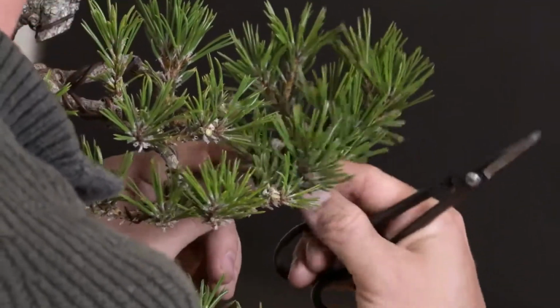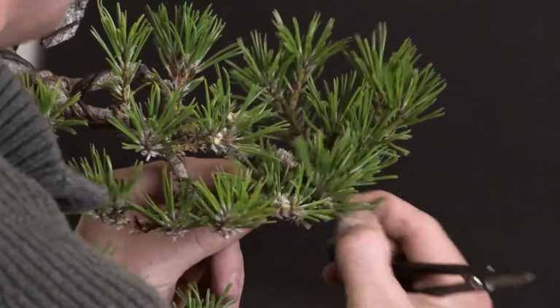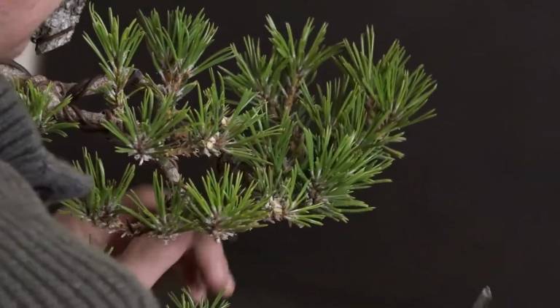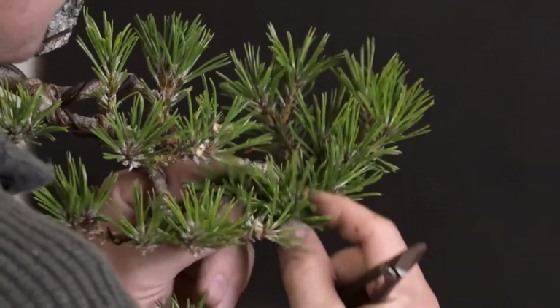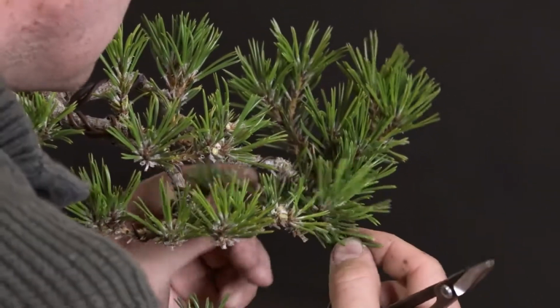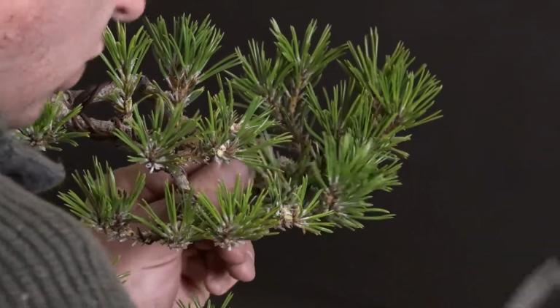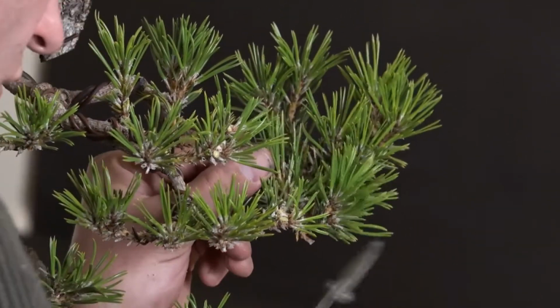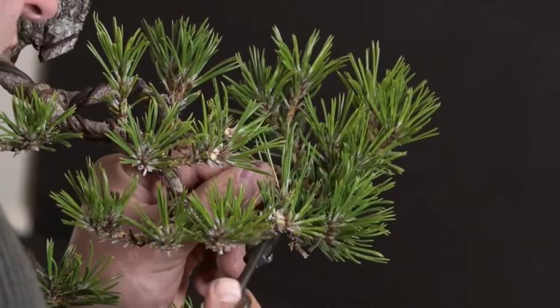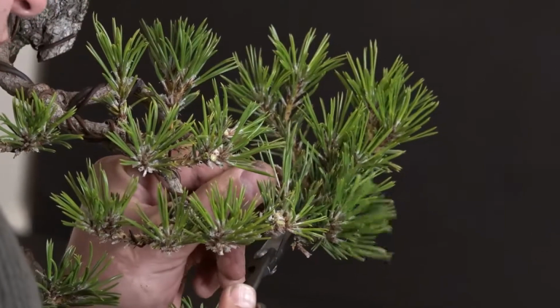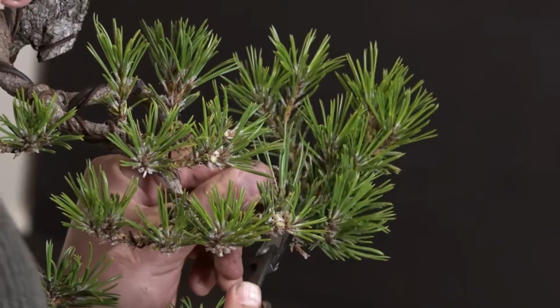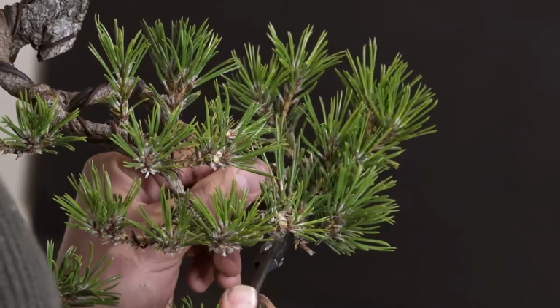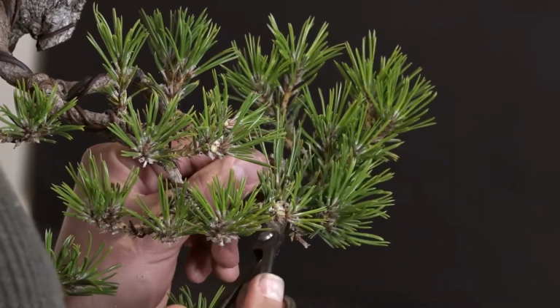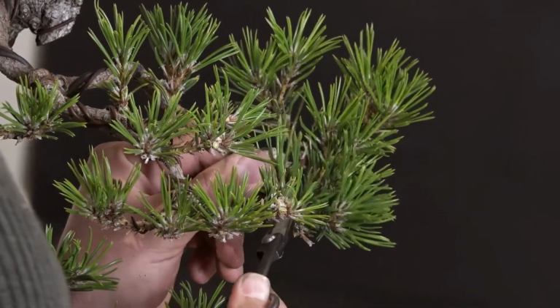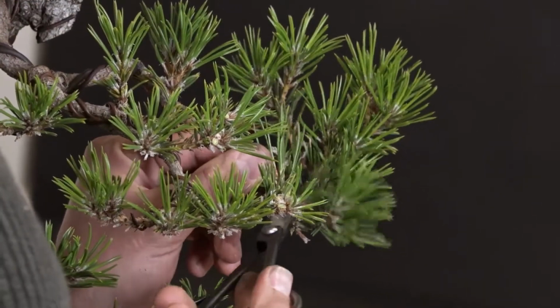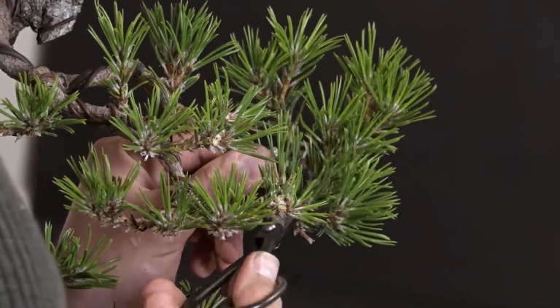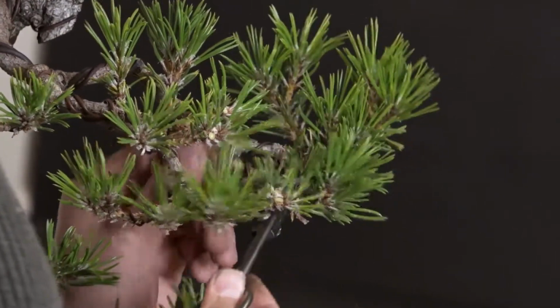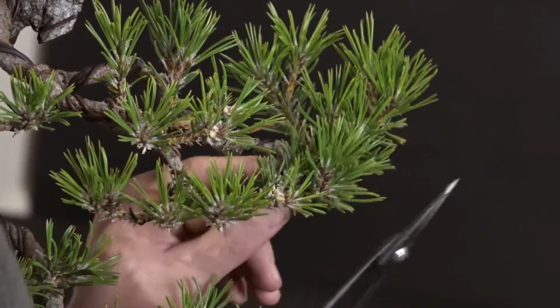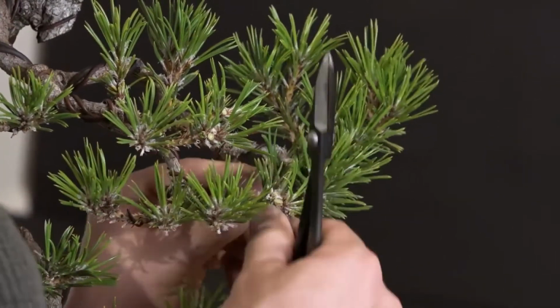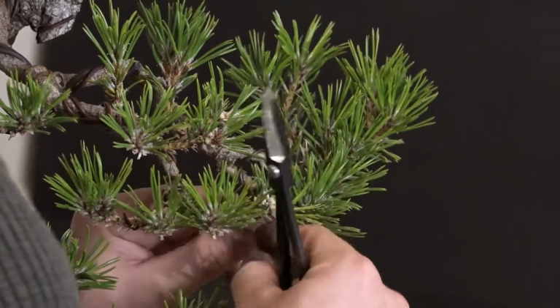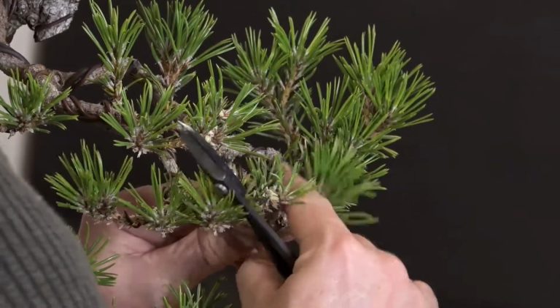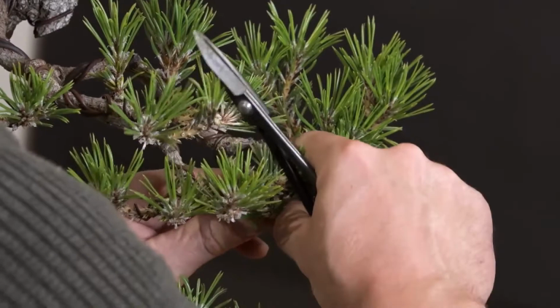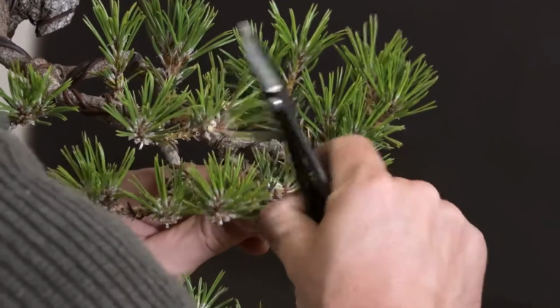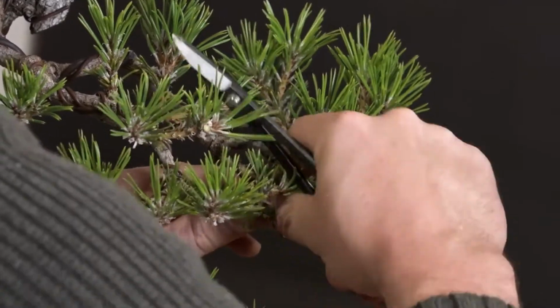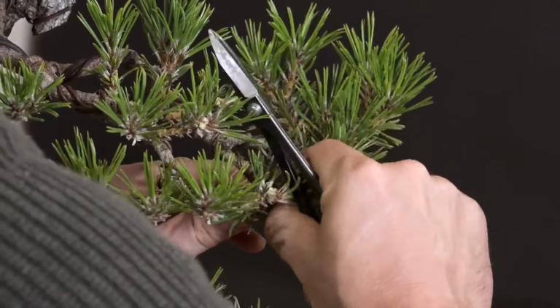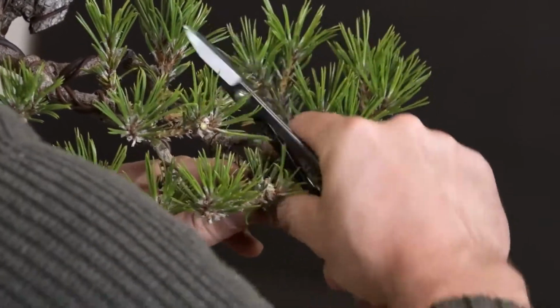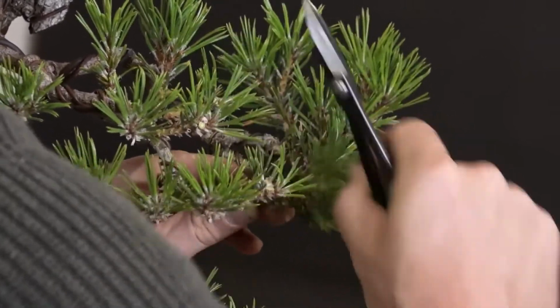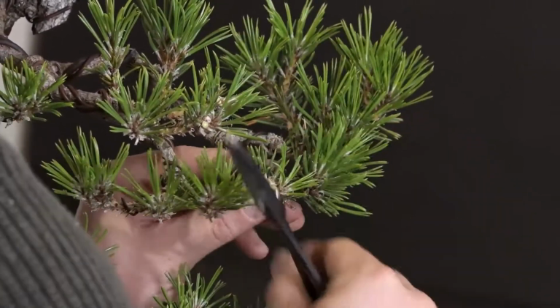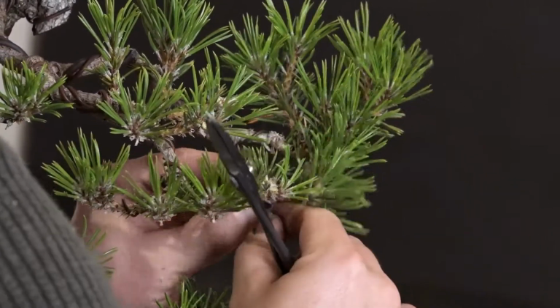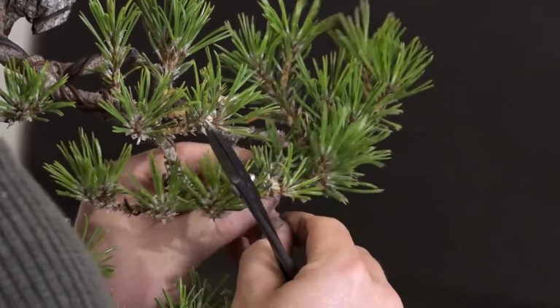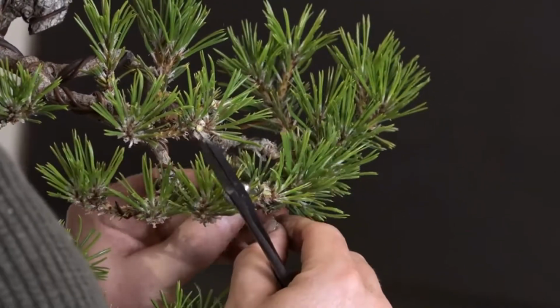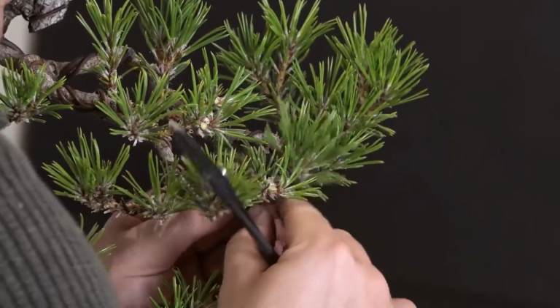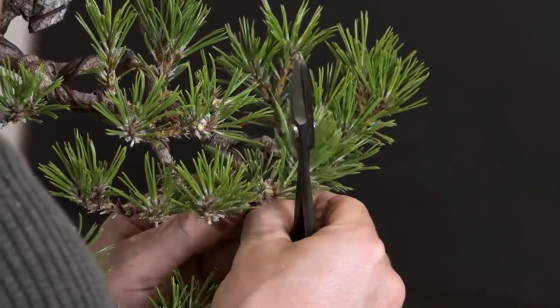I'm almost there, guys. My team is like, hey Ryan, let's kind of wrap it up — we've been here for 12 hours today. Time to go.